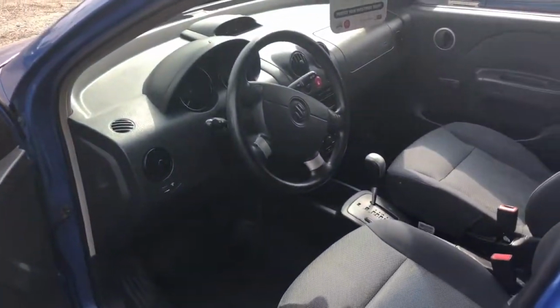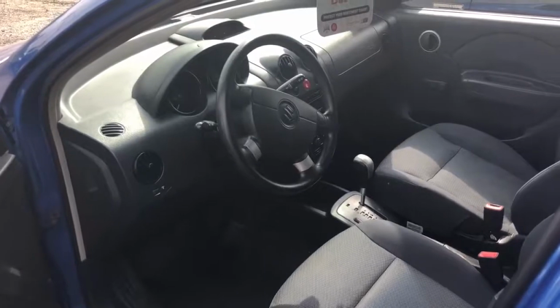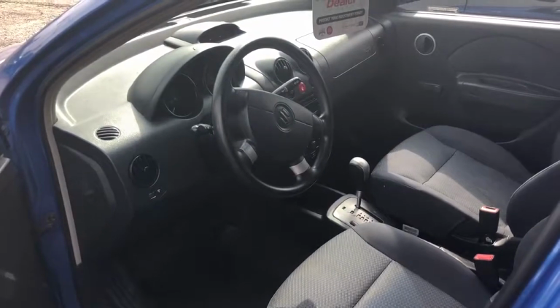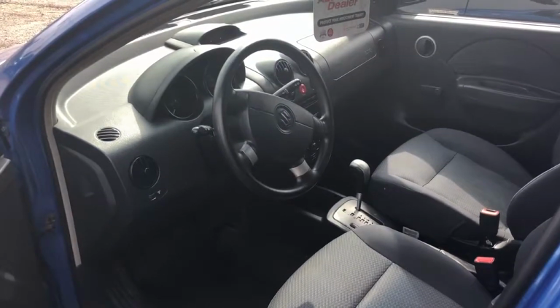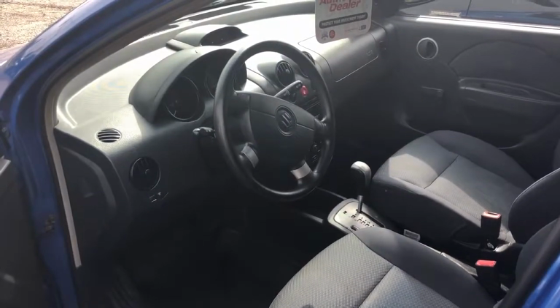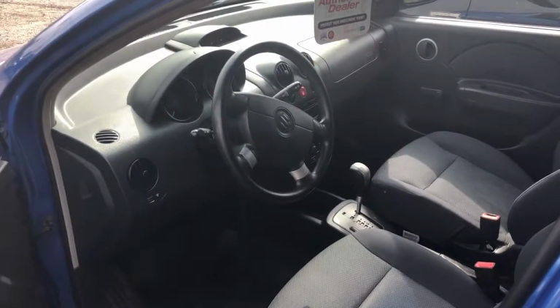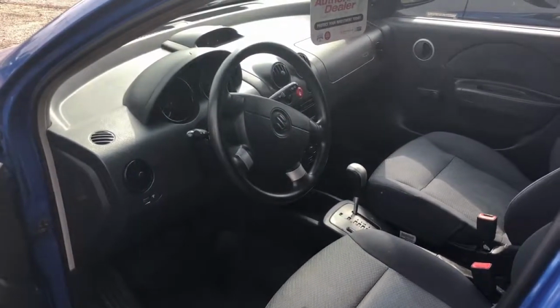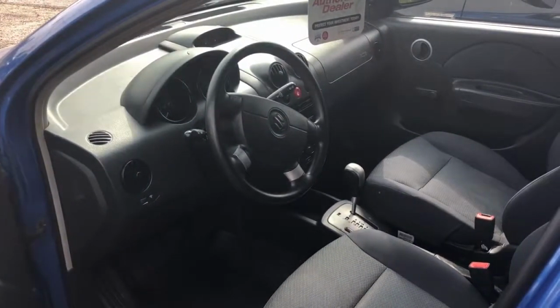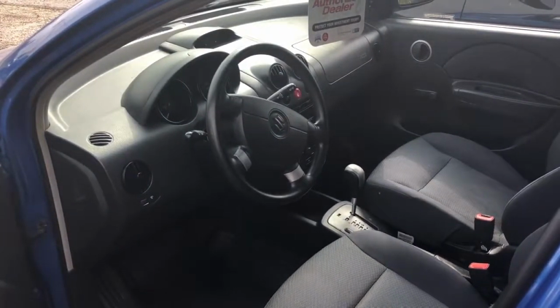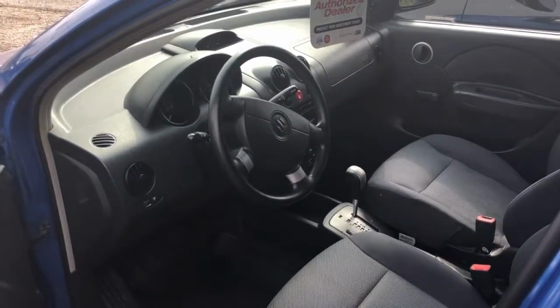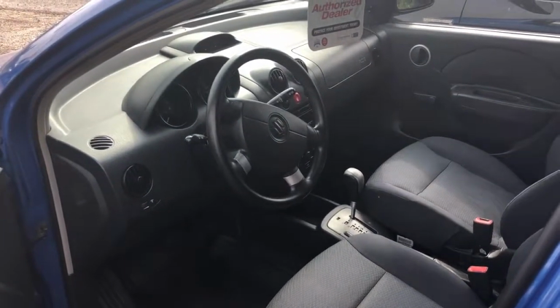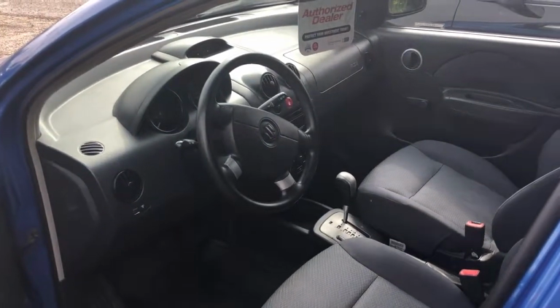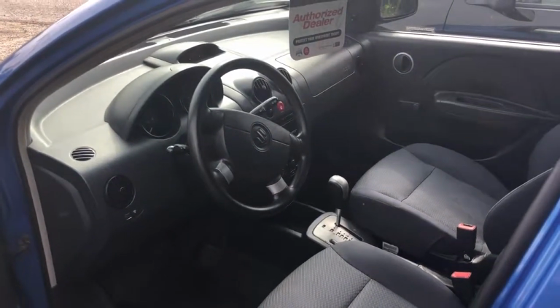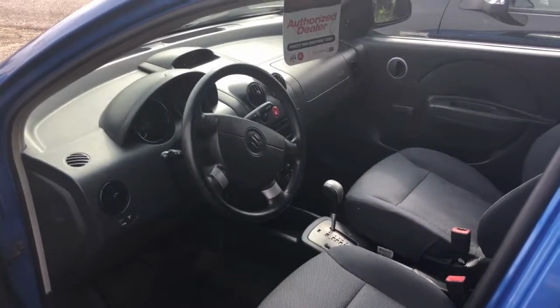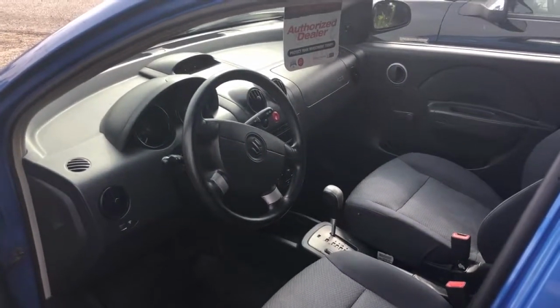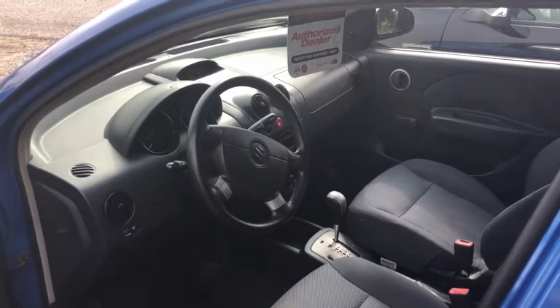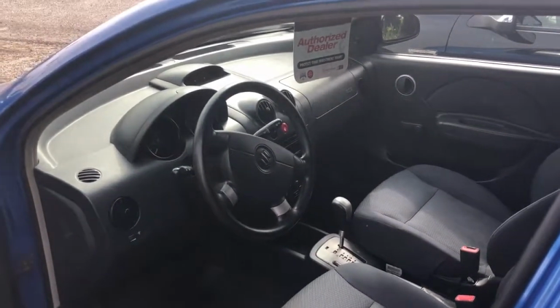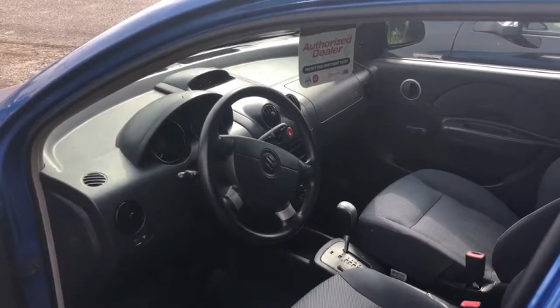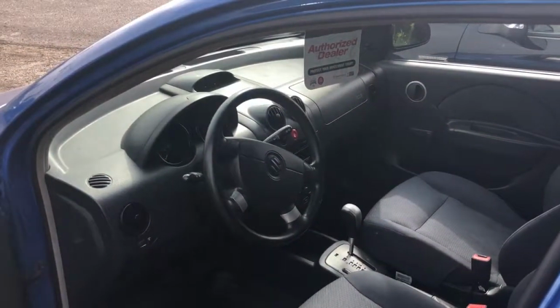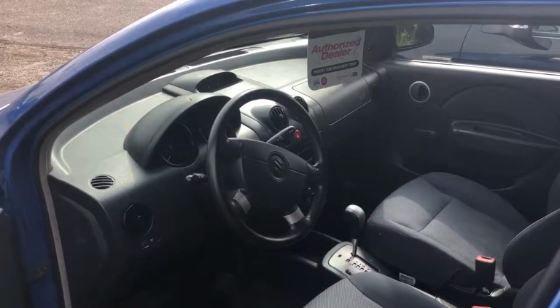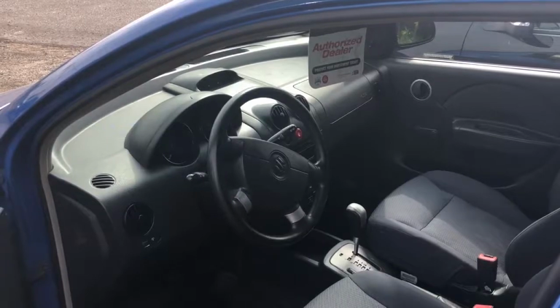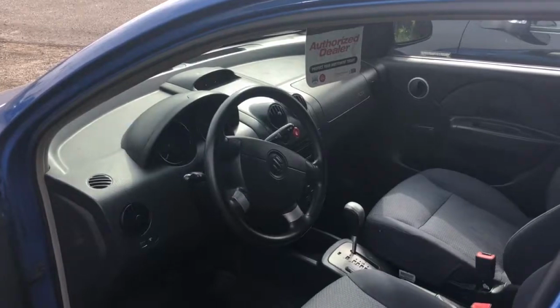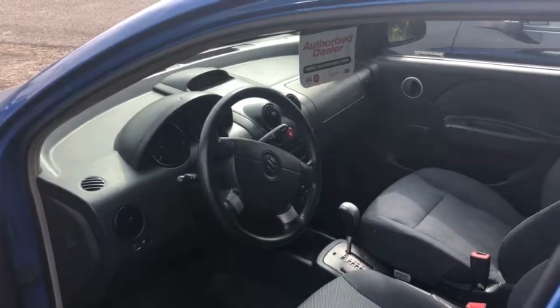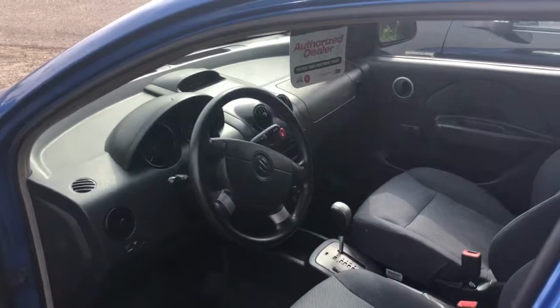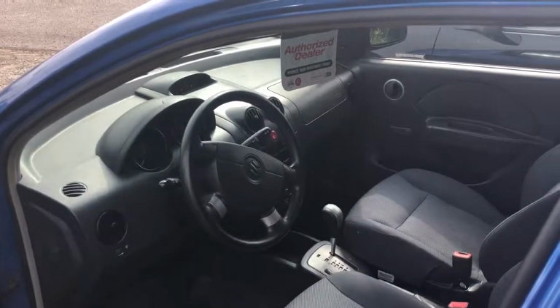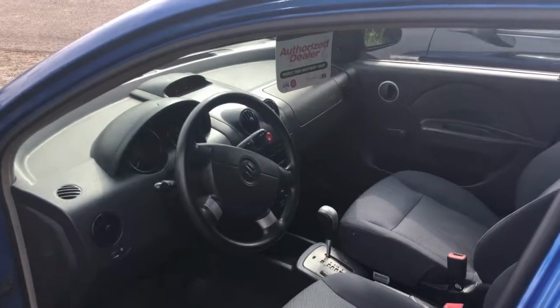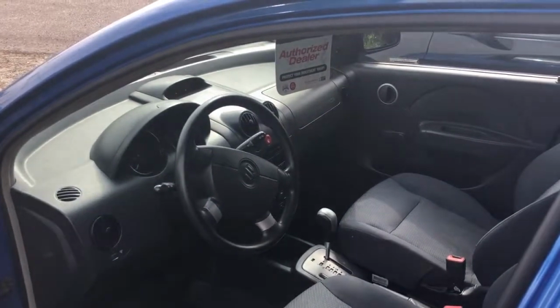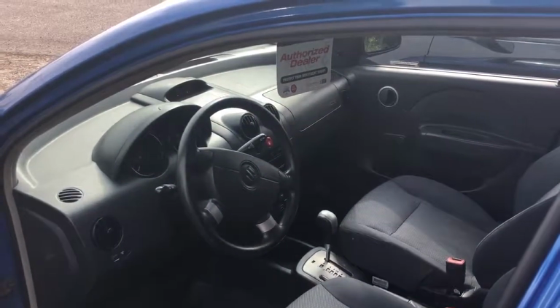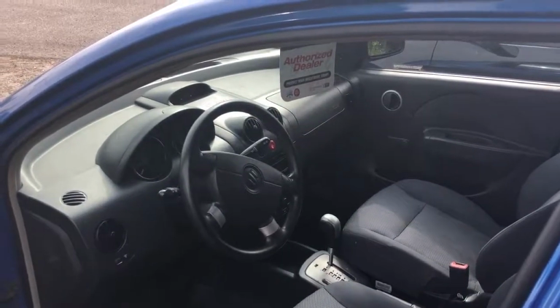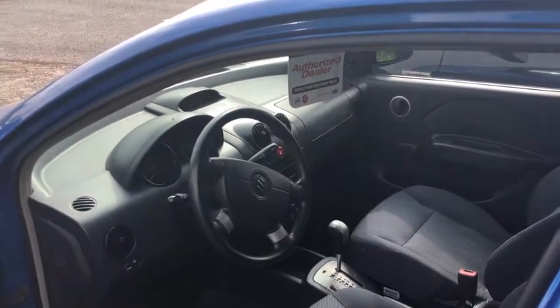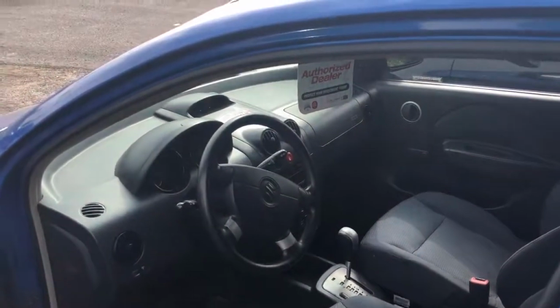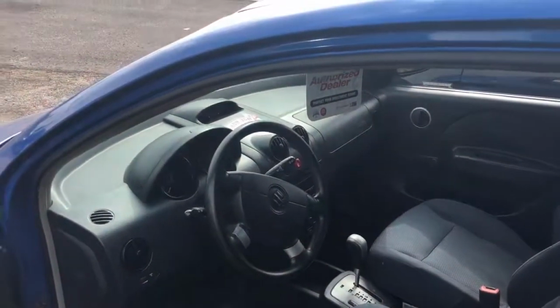It's a four-door so your insurance is cheap. It's got low kilometers — 166,000 kilometers — and great on gas. Suzuki Swift.